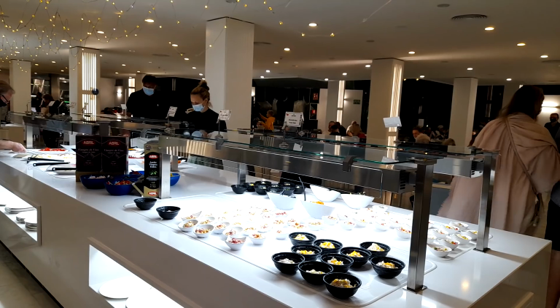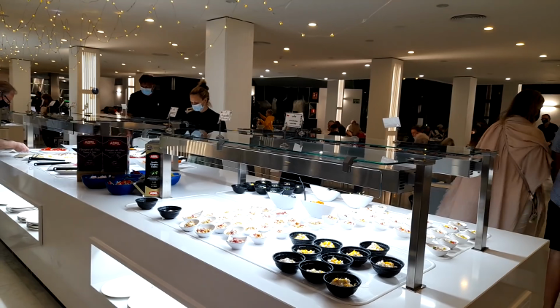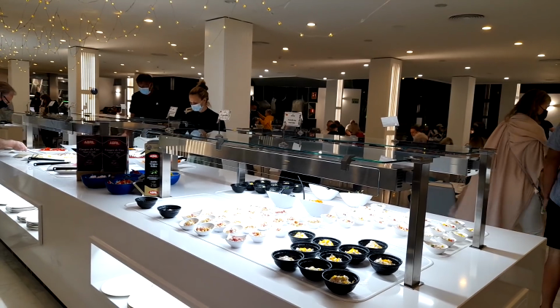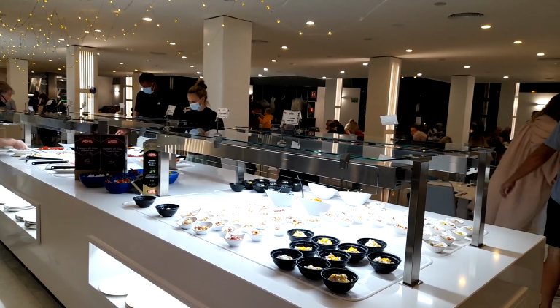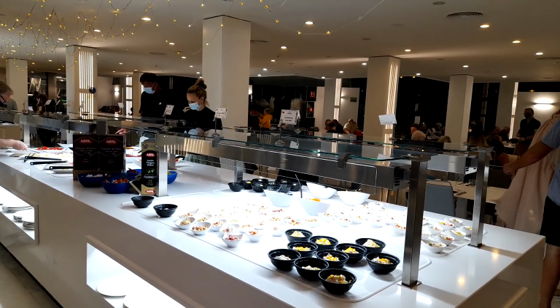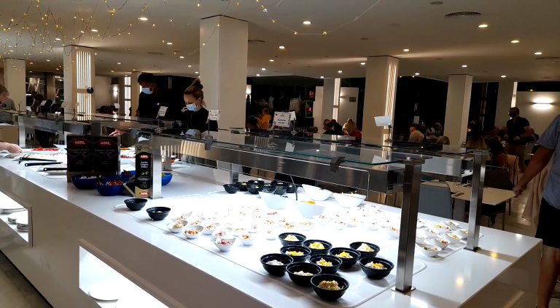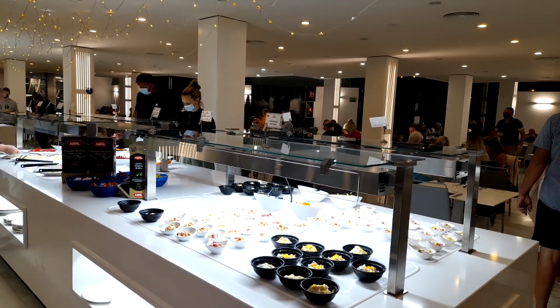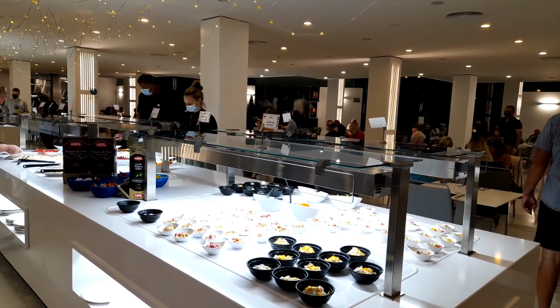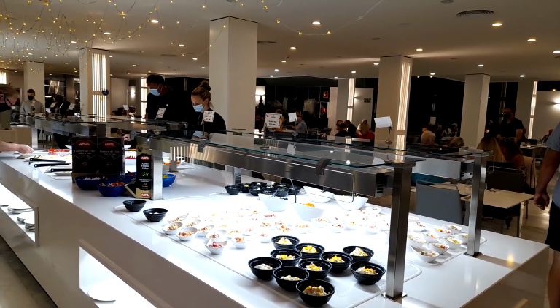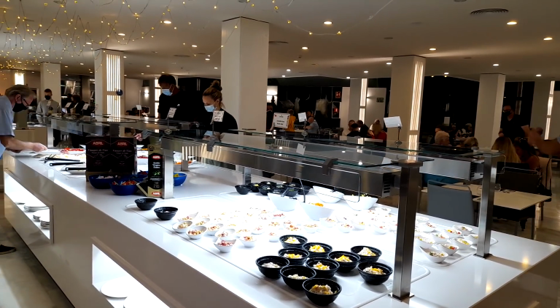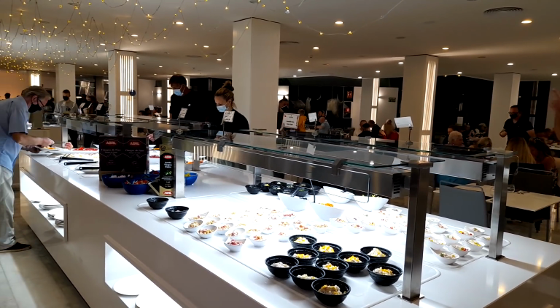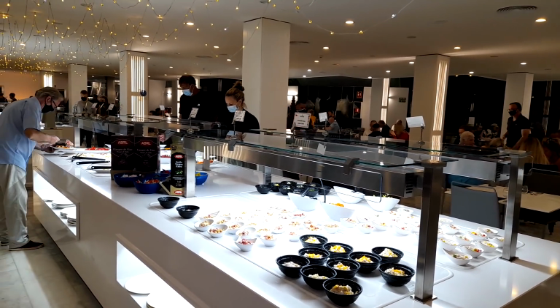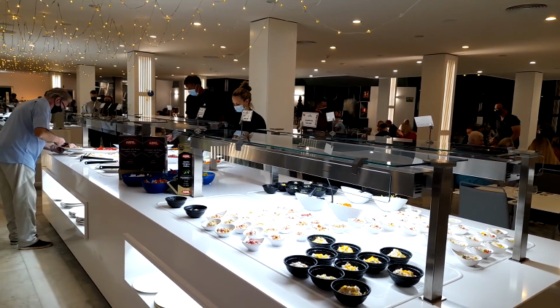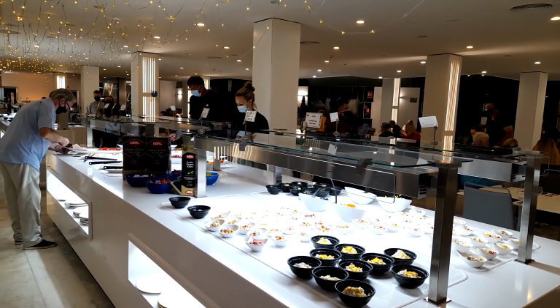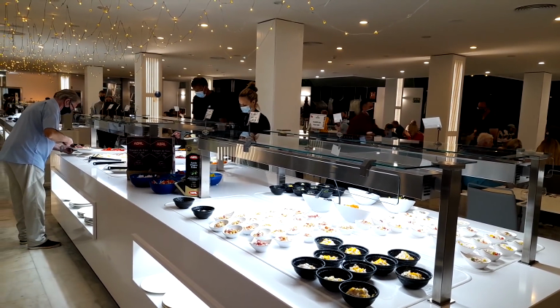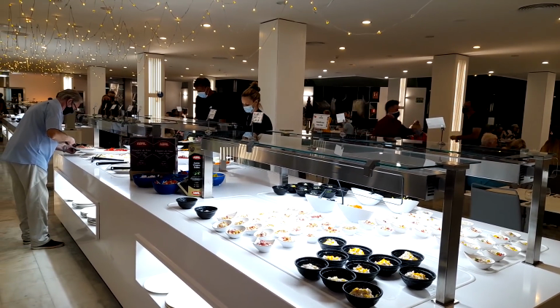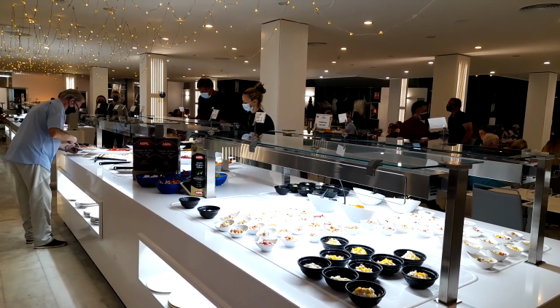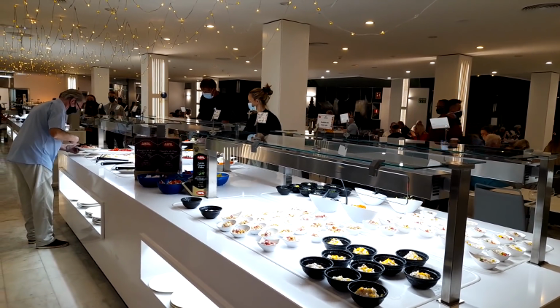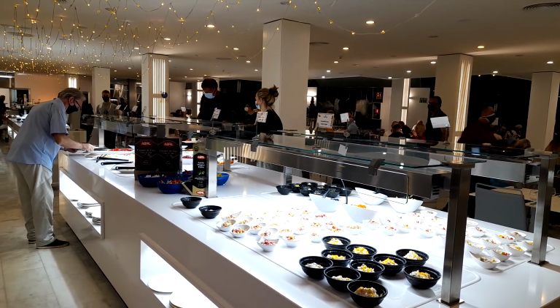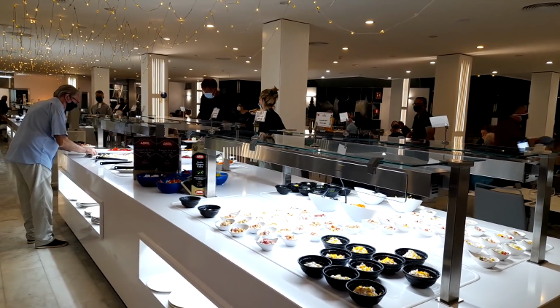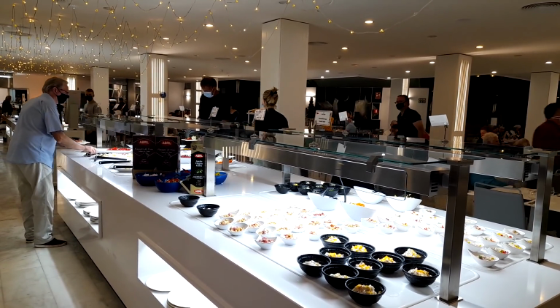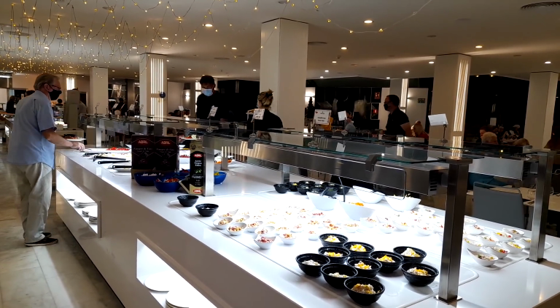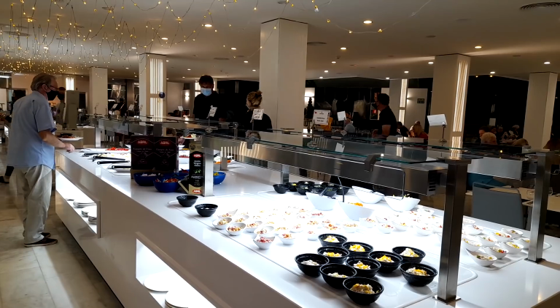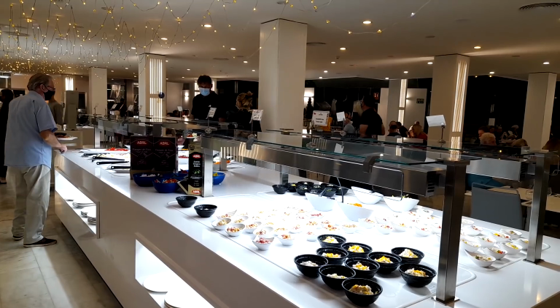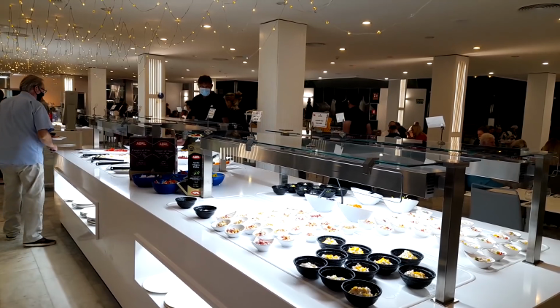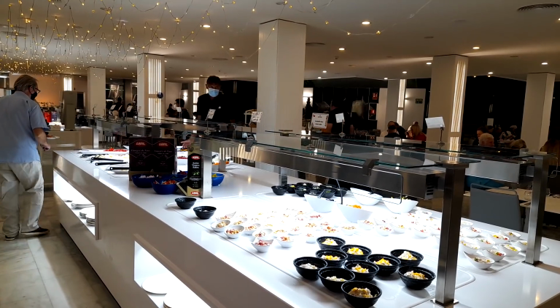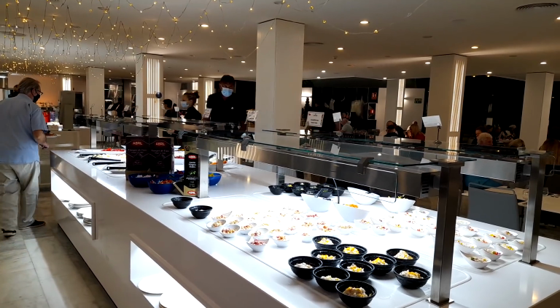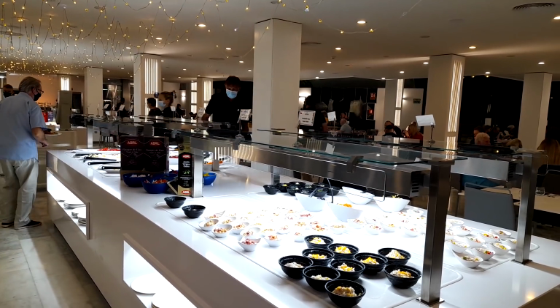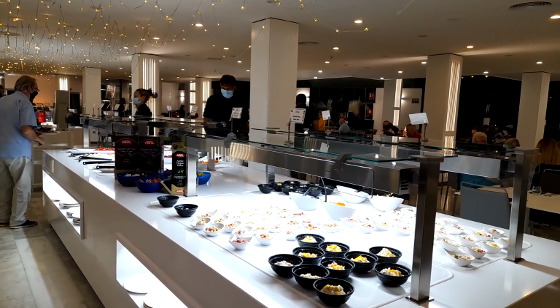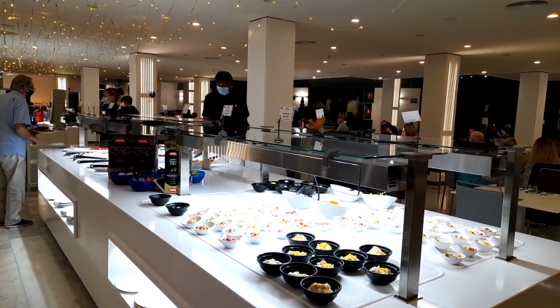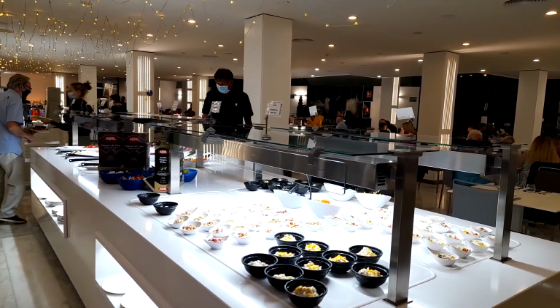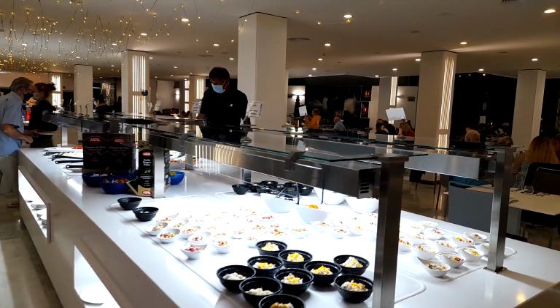Hello again viewers, it's going to be a wee tour of the breakfast evening meal dinner at the La Siesta Hotel in Las Americas.